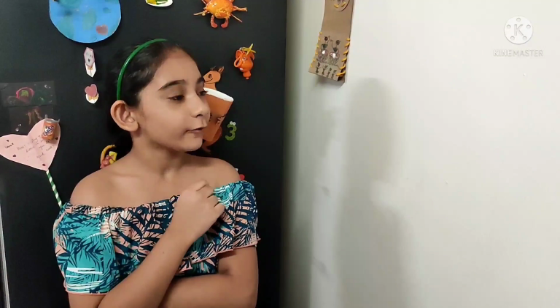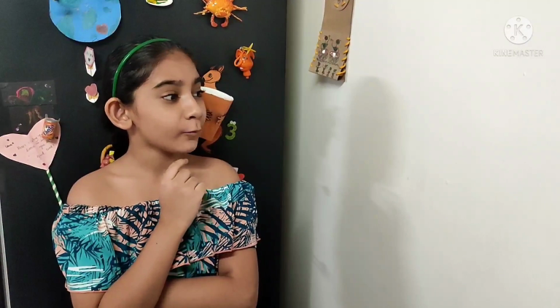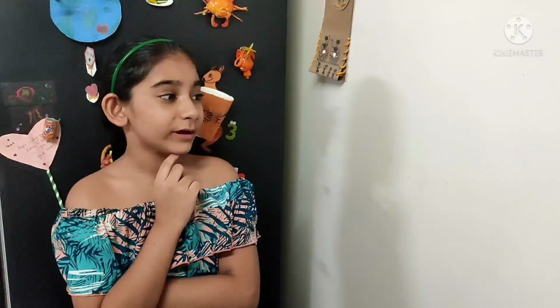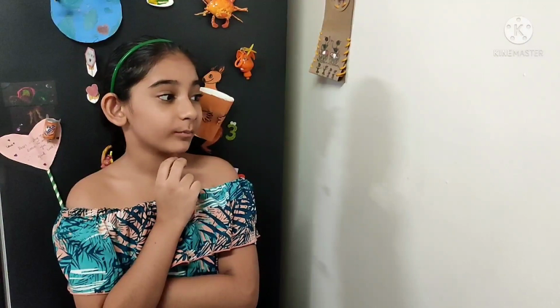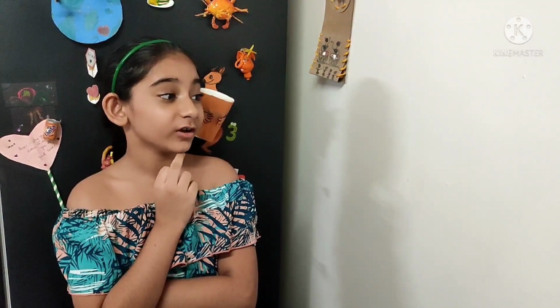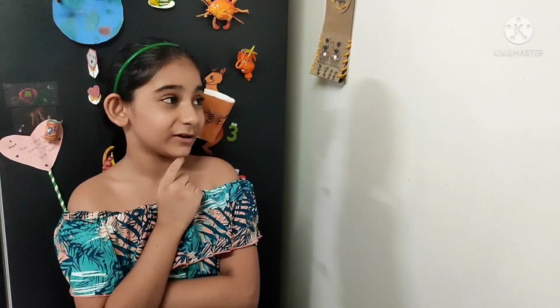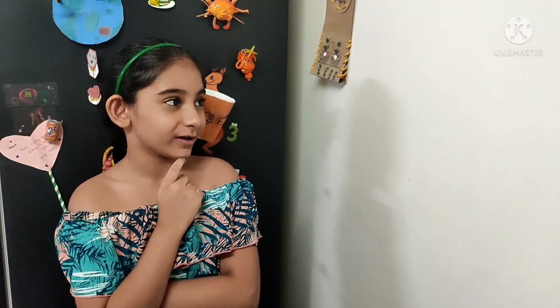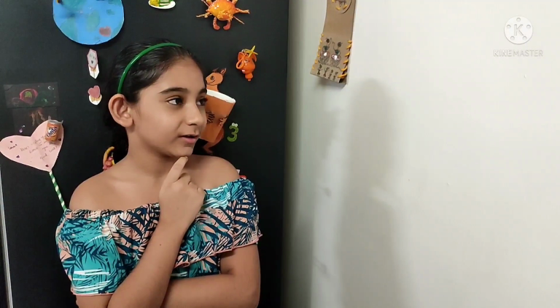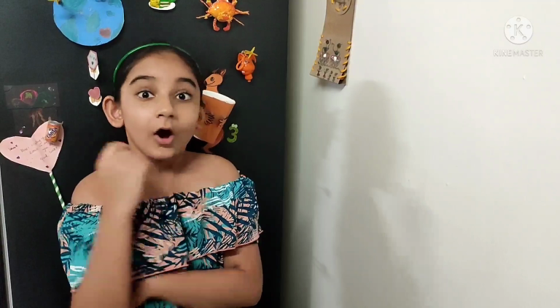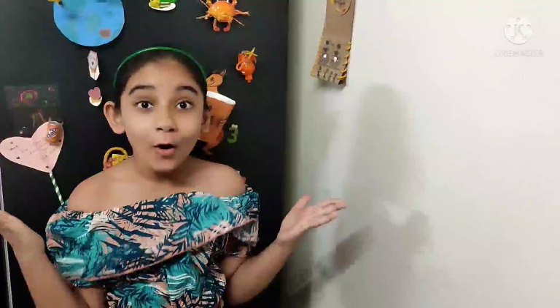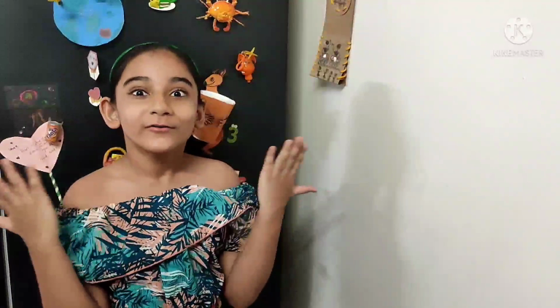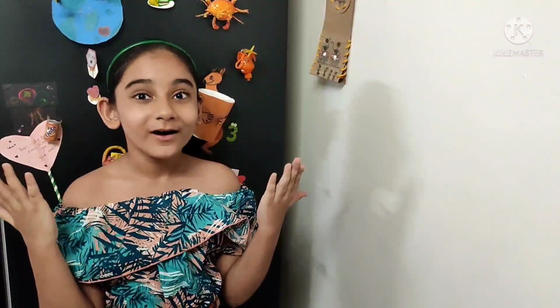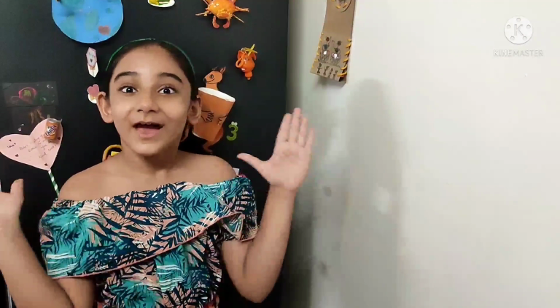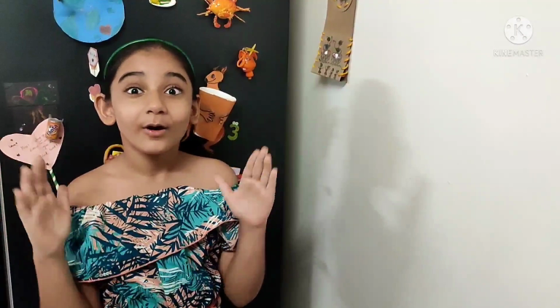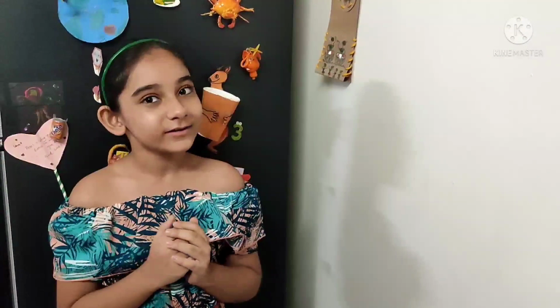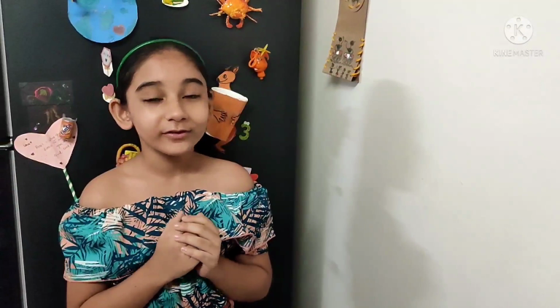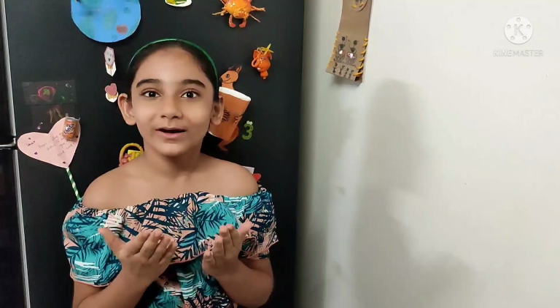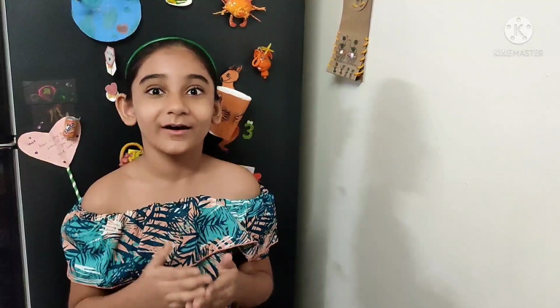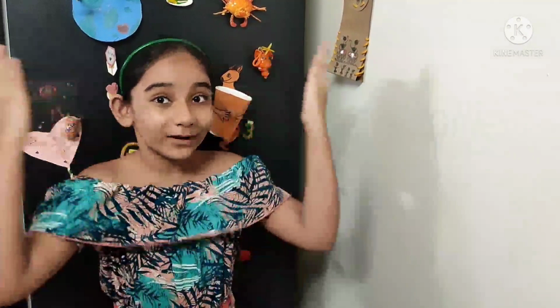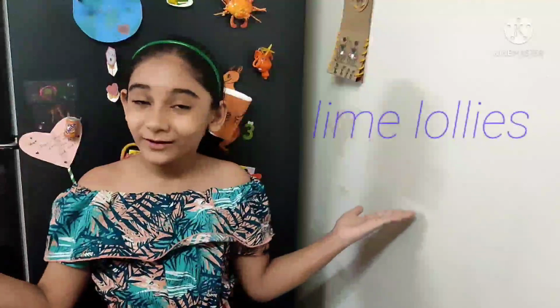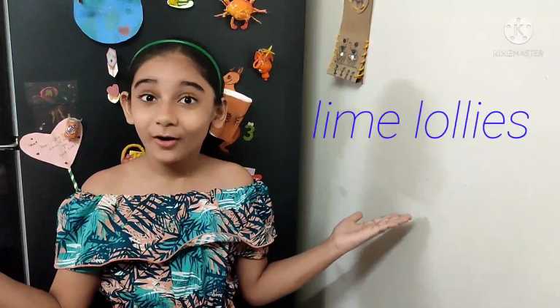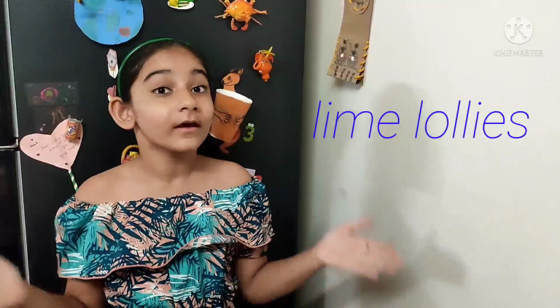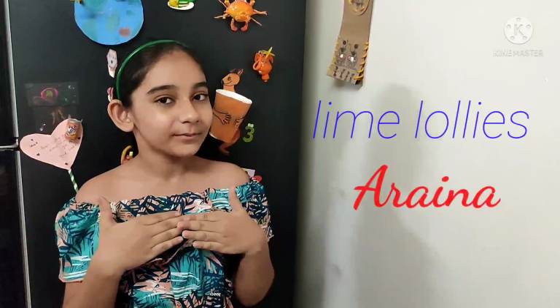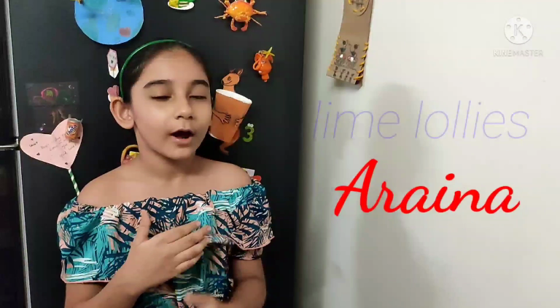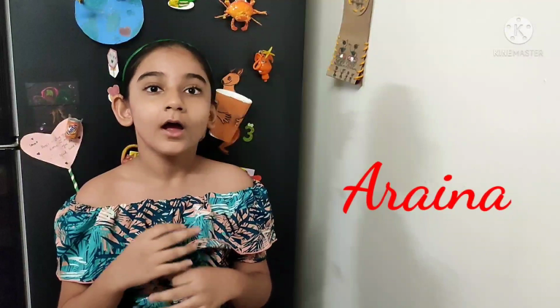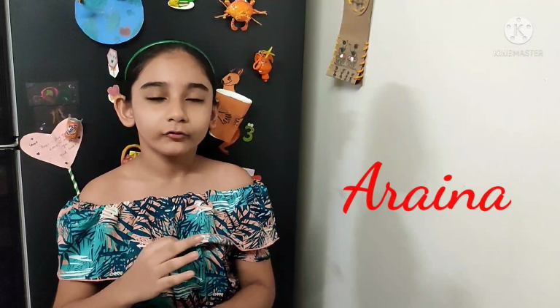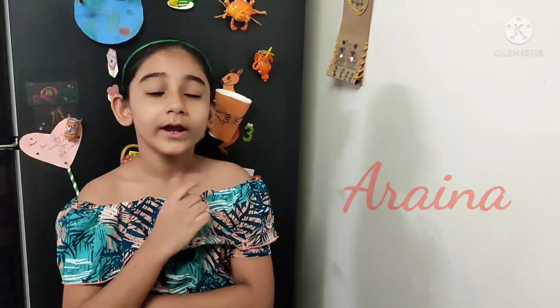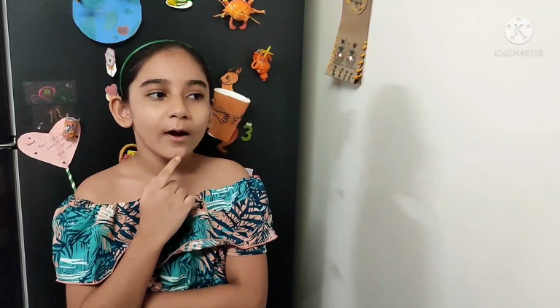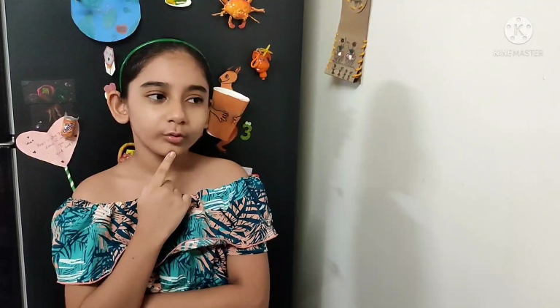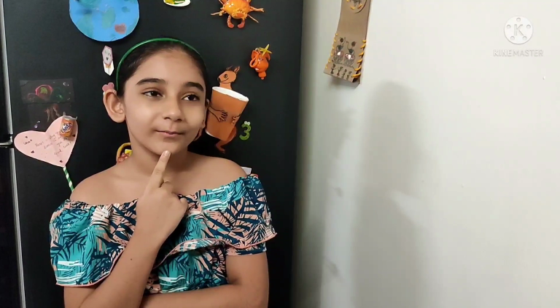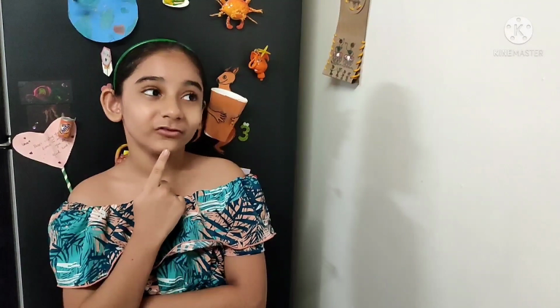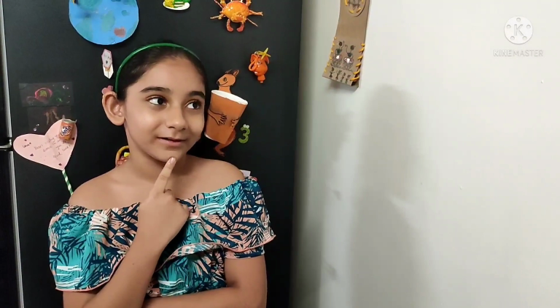I really want to eat something chaat patti today. Viewers, hello, I didn't notice you were here. Welcome to Lion Dollies. It's me, Arayana, and today I want to eat something chaat patti.